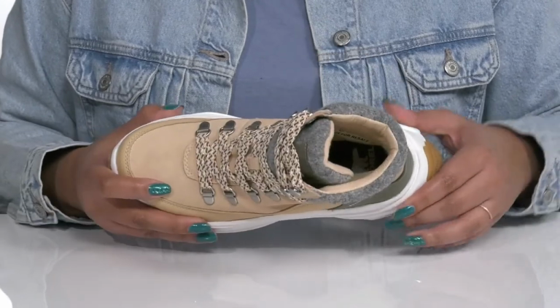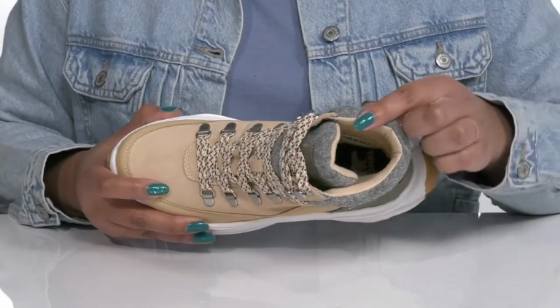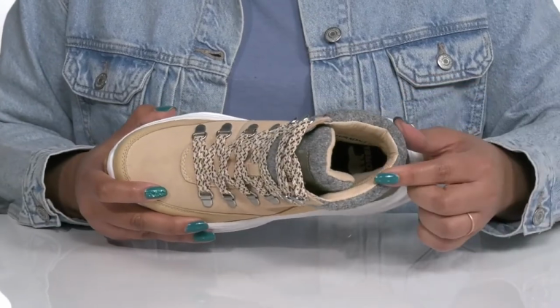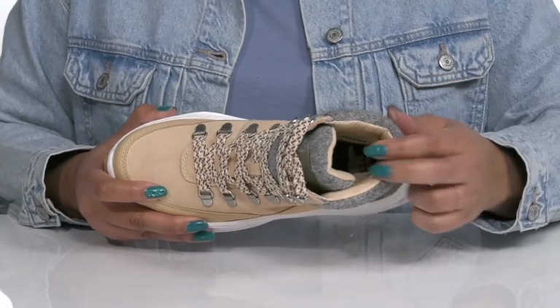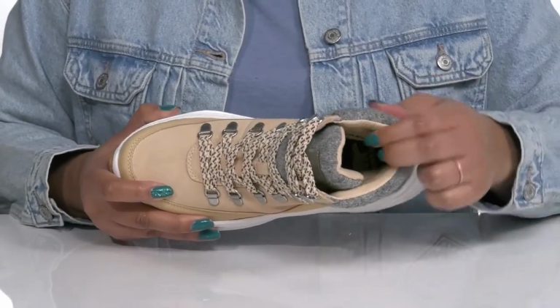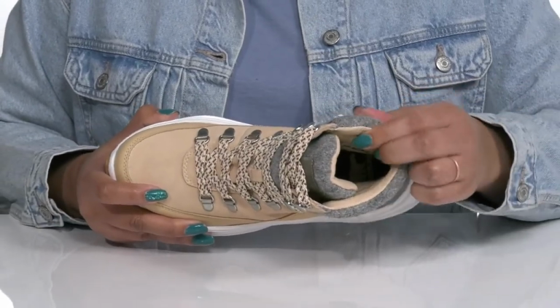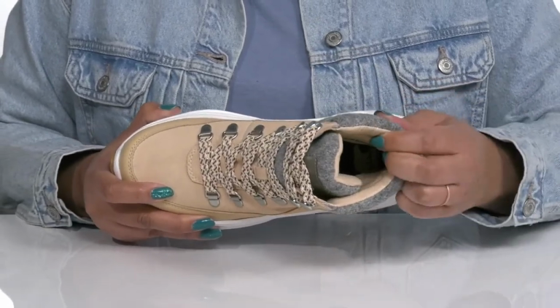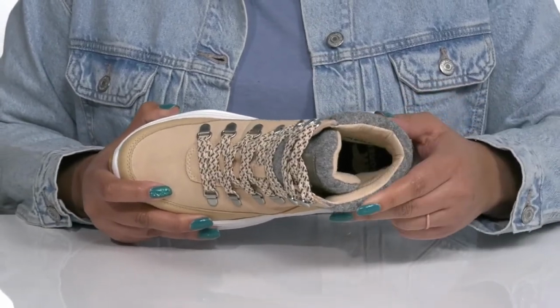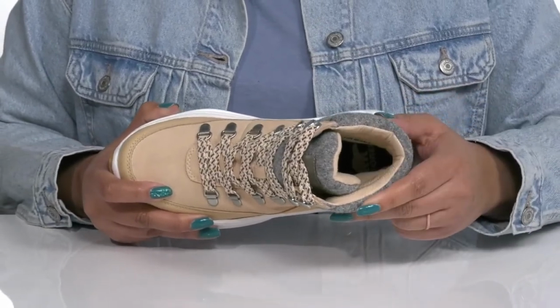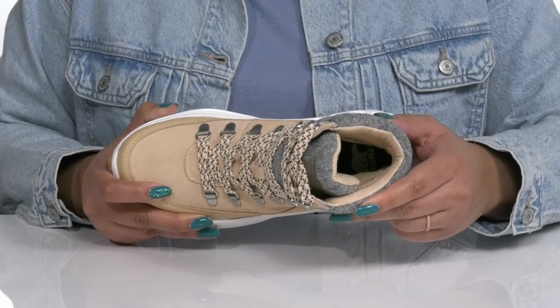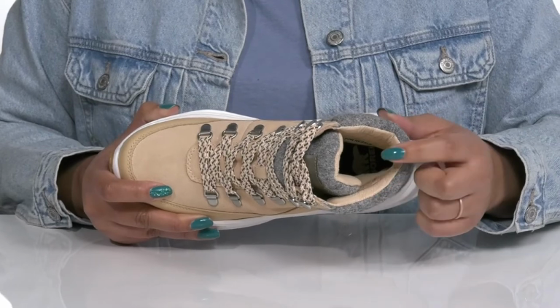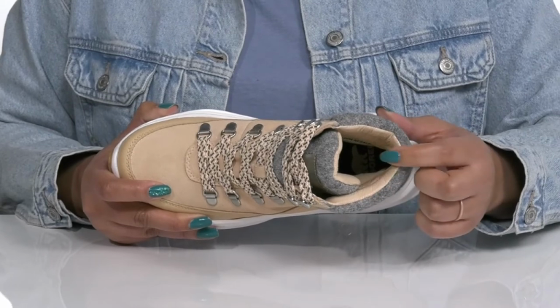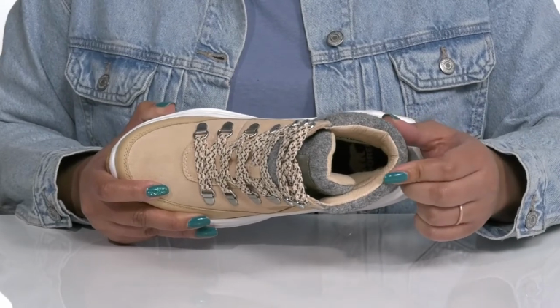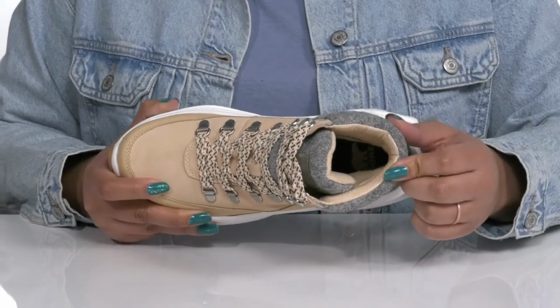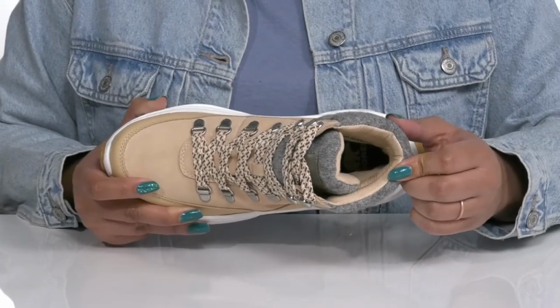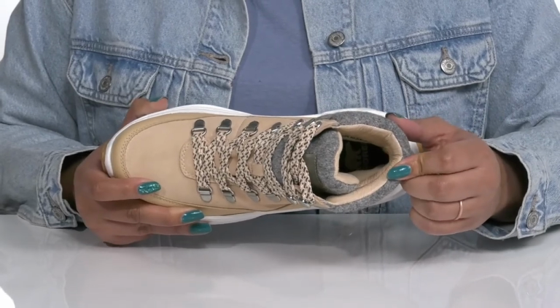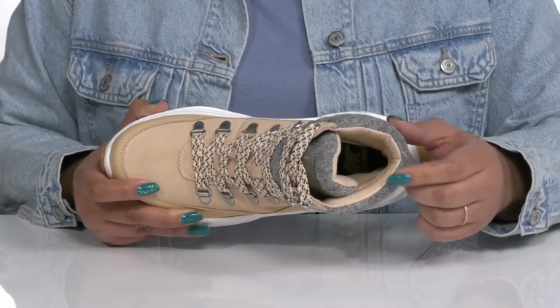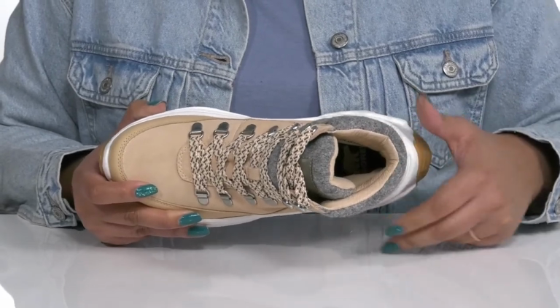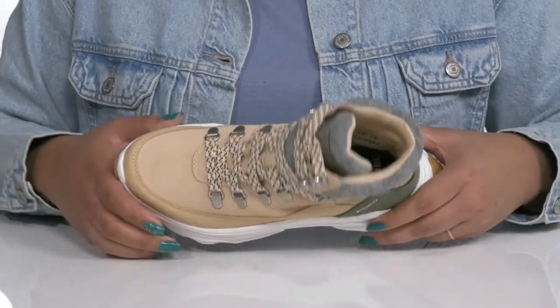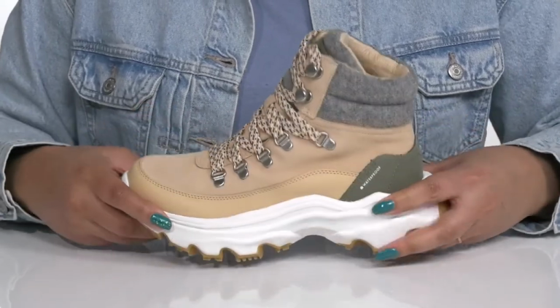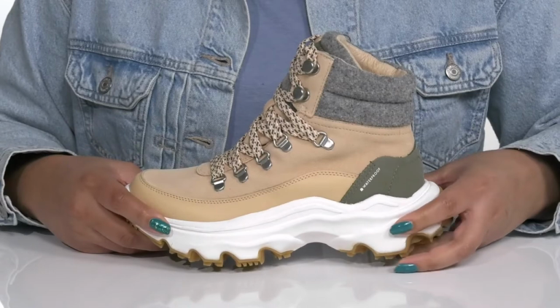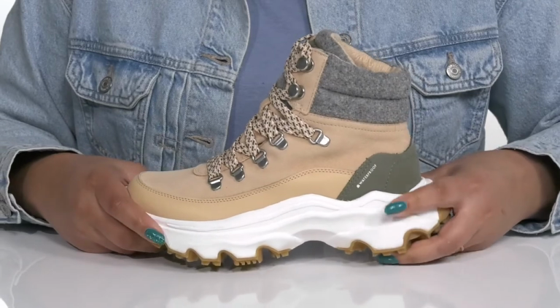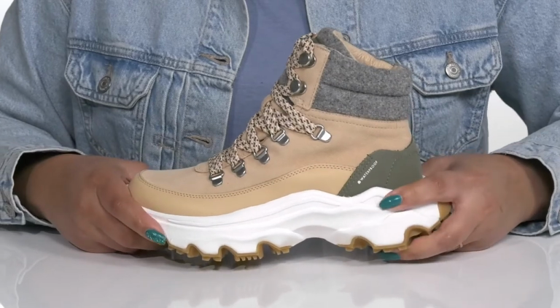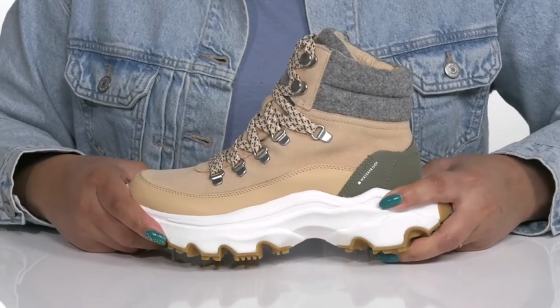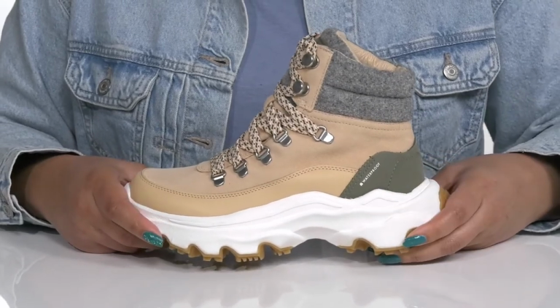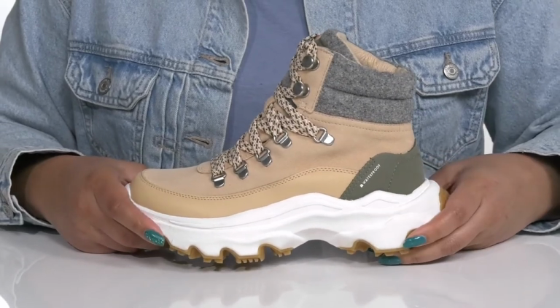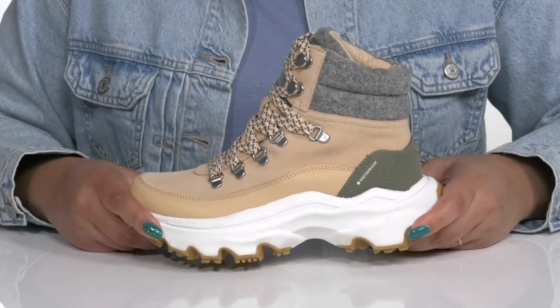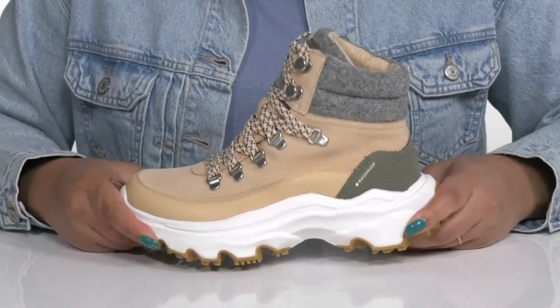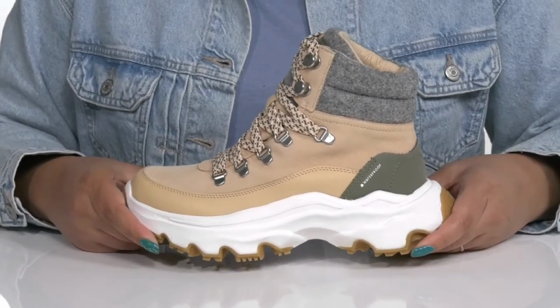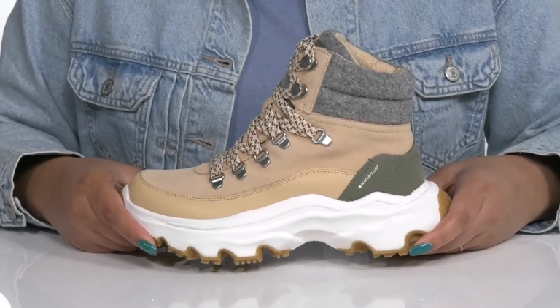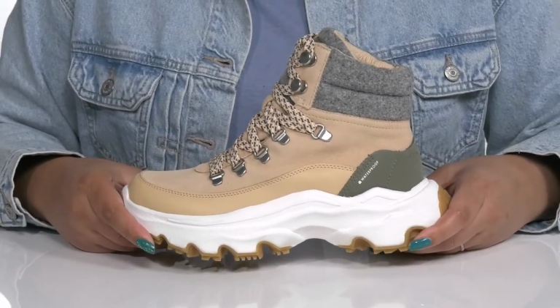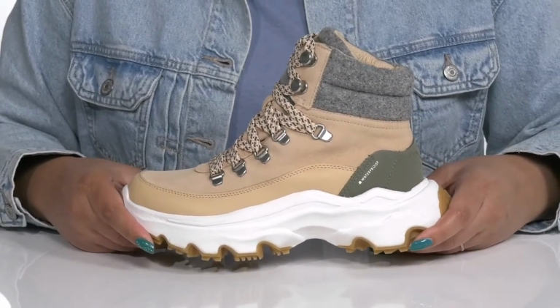Inside, there is a textile lining with cushioning around the collar to give your ankle support, and a removable footbed that is cushioned to keep you comfortable all day. The chunky midsole has additional cushioning for added comfort with a sturdy and durable build that's made to last.